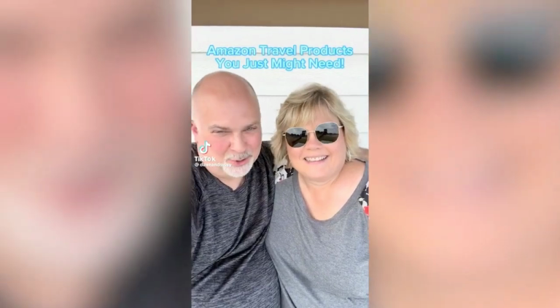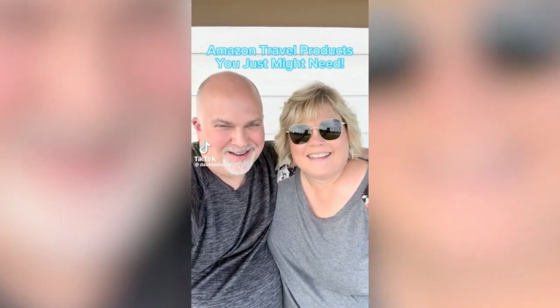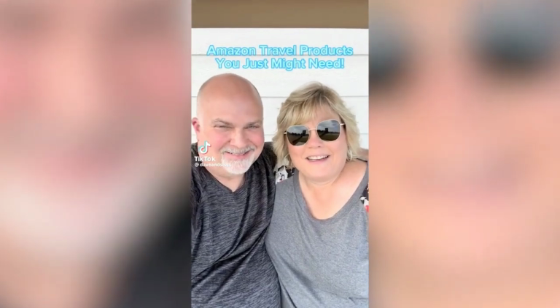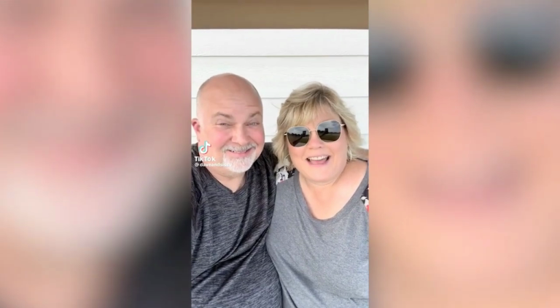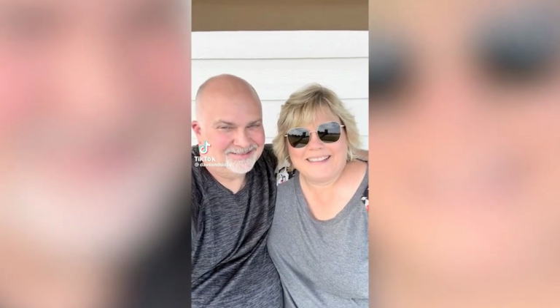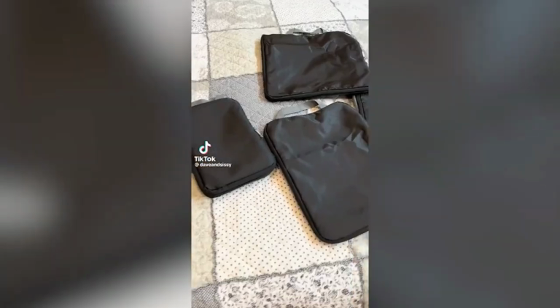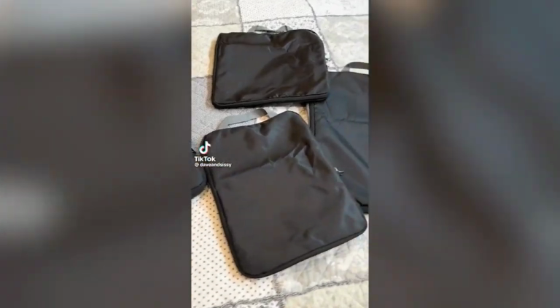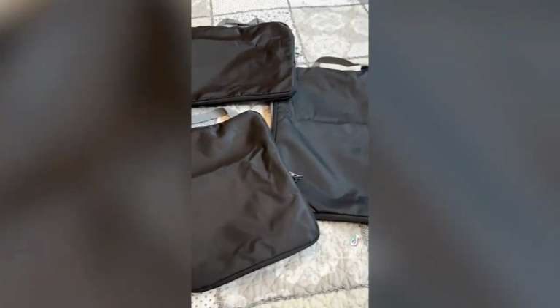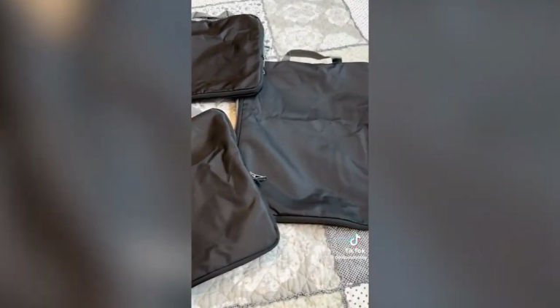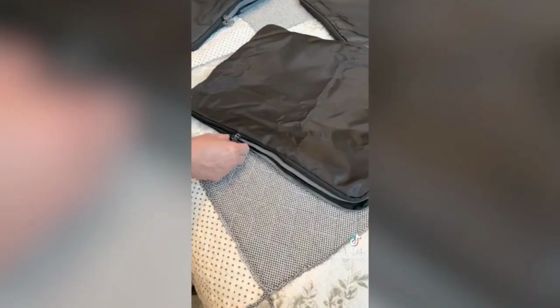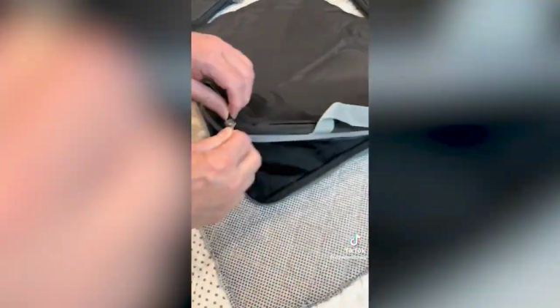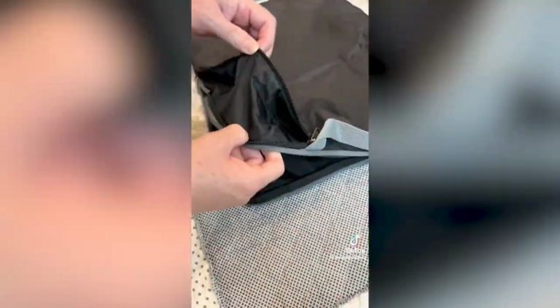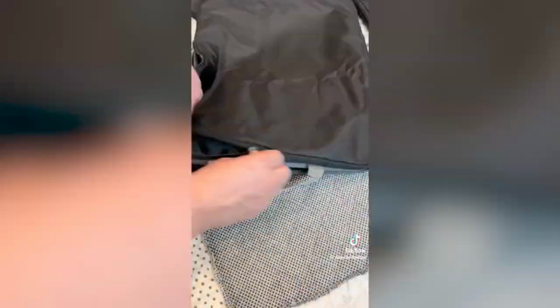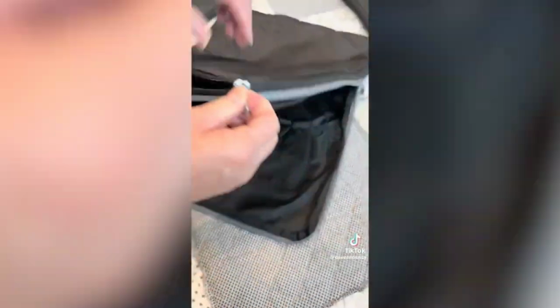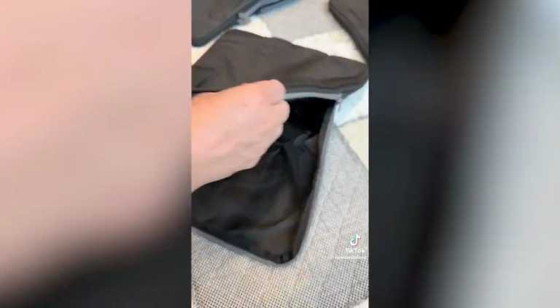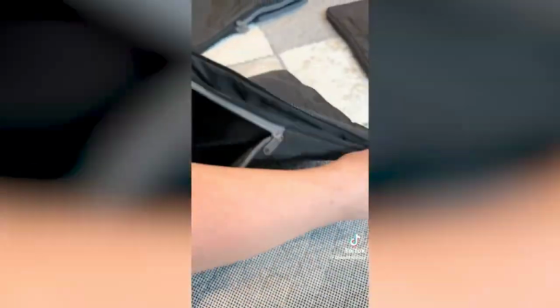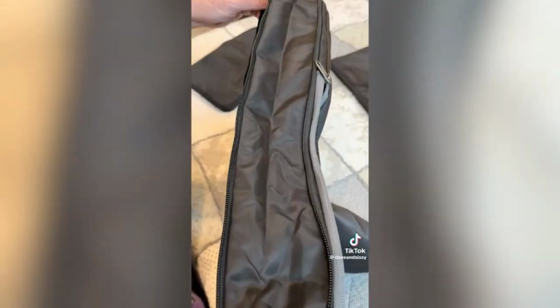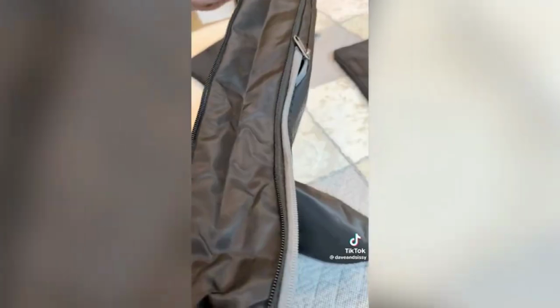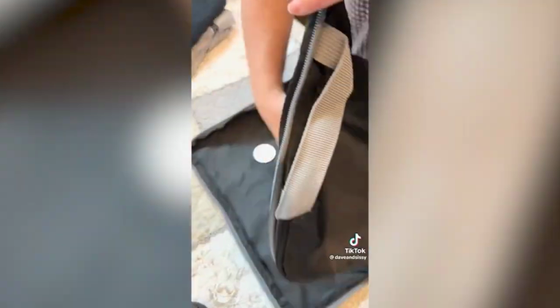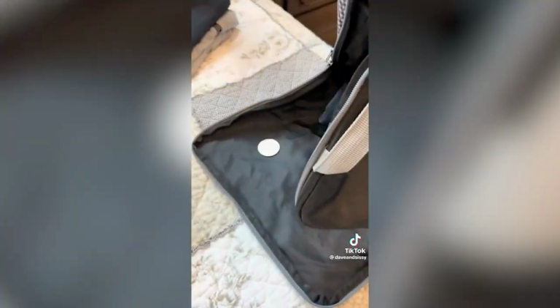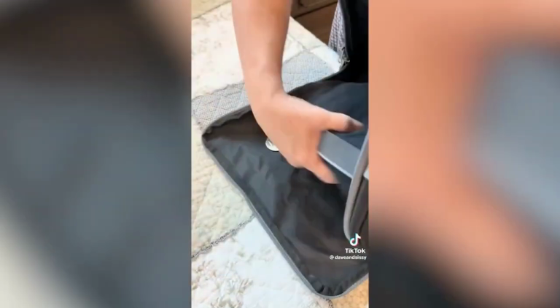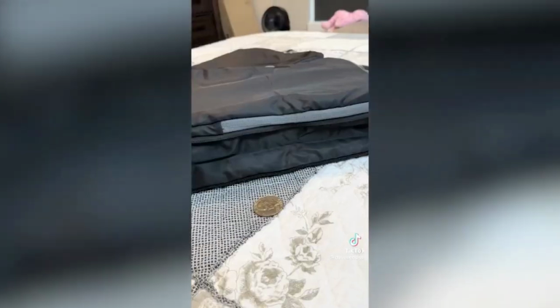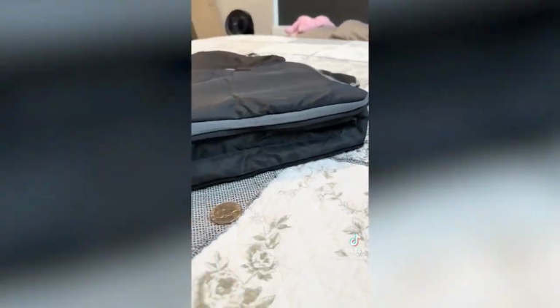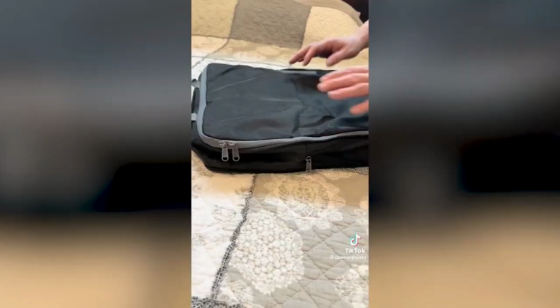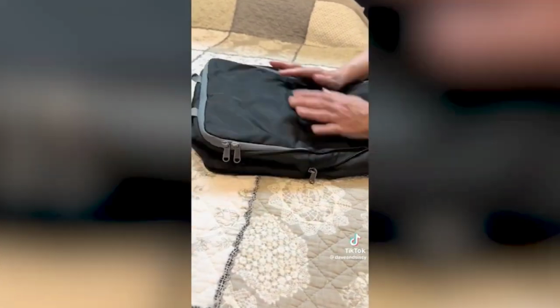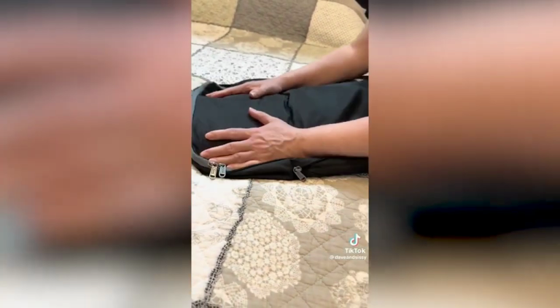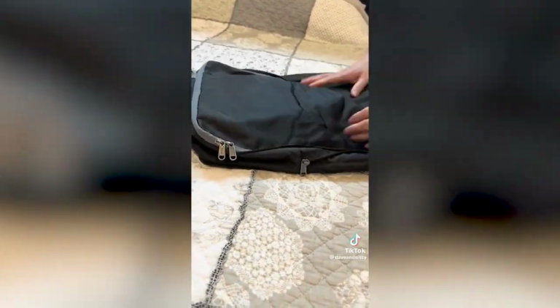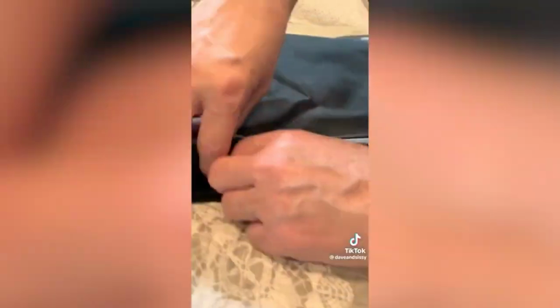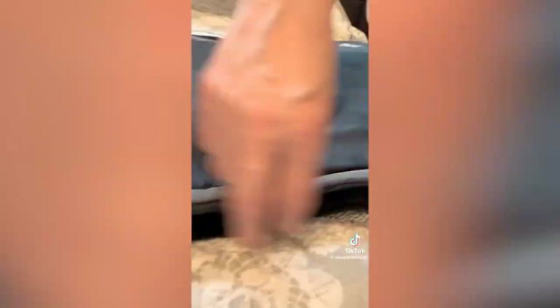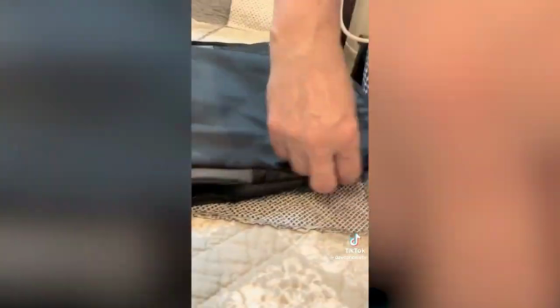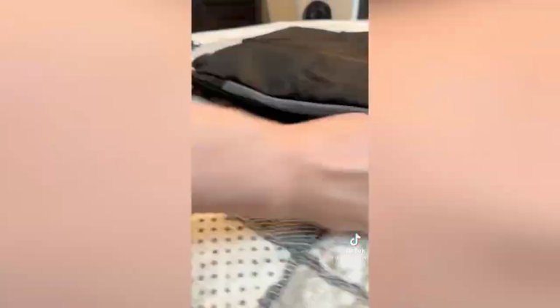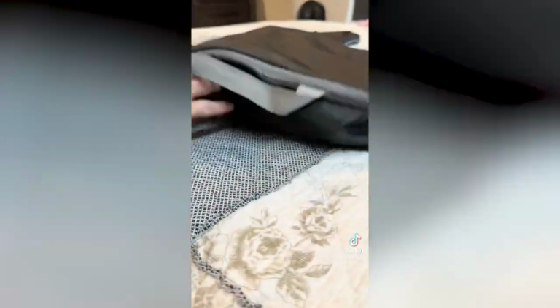Amazon travel products you might need. First is a set of packing cubes with an extra zipper that pushes out all the air and snugs them down tight, keeping your cubes thinner so you can fit more in your suitcase. They come in multiple colors in sets of four, five, or six — a total packing game changer.